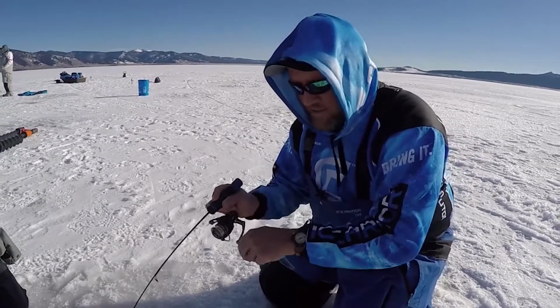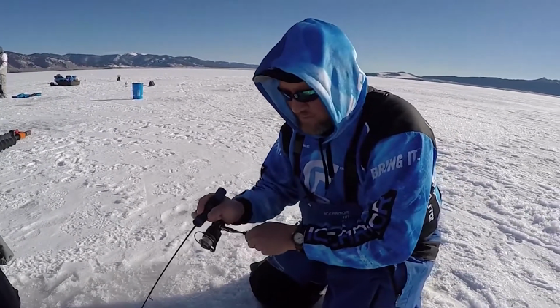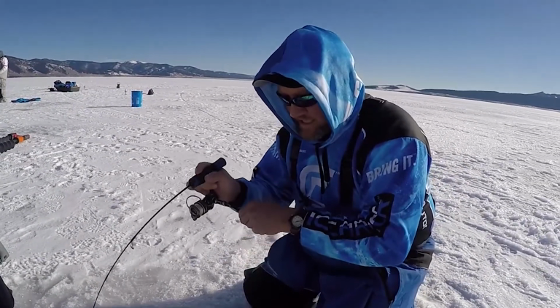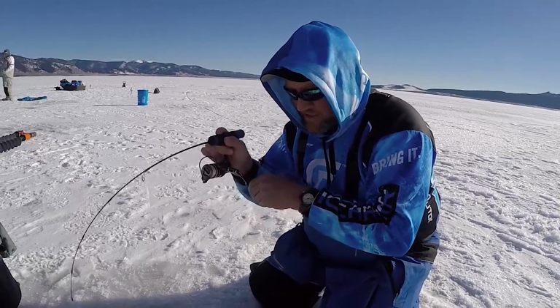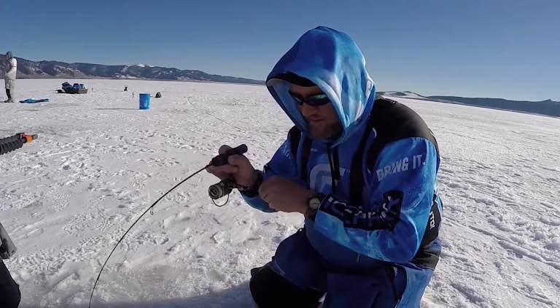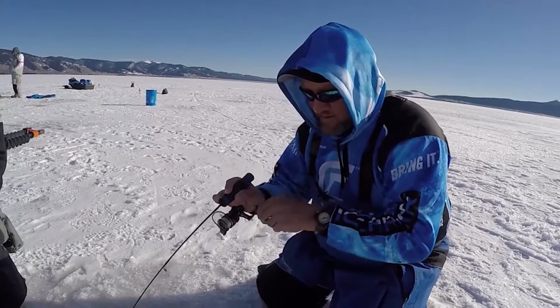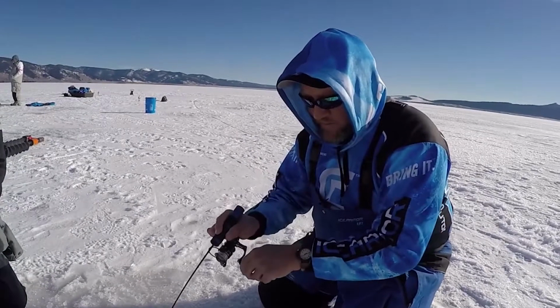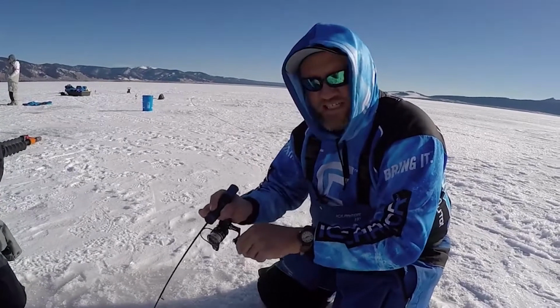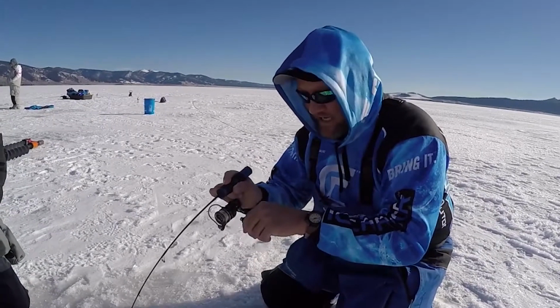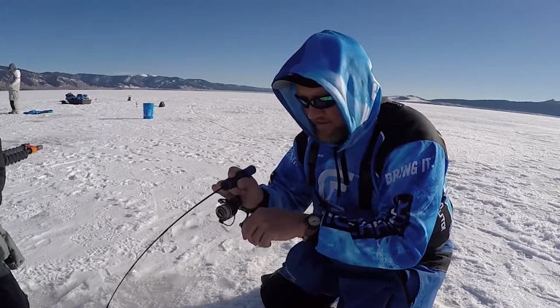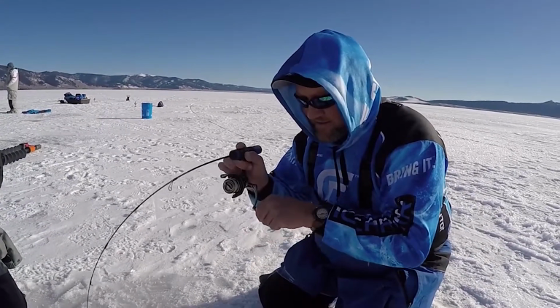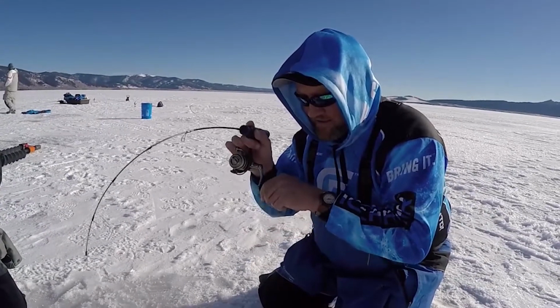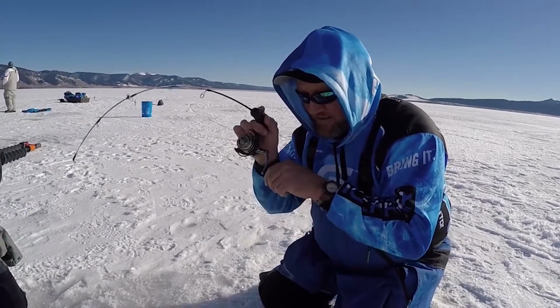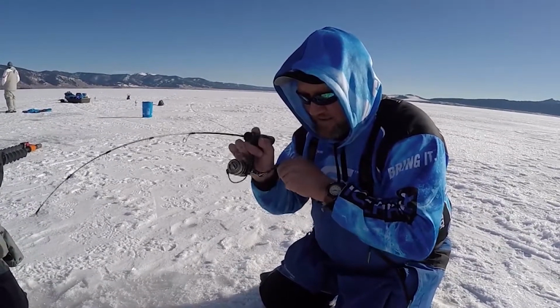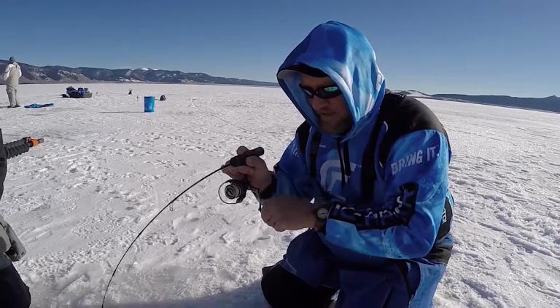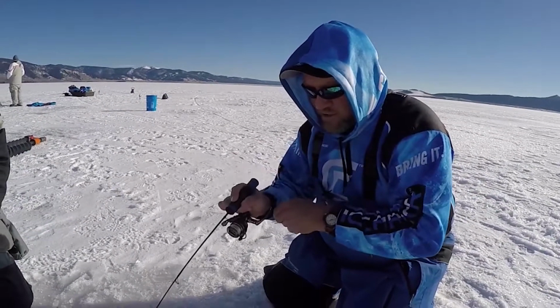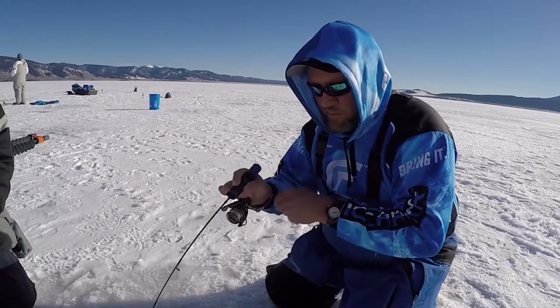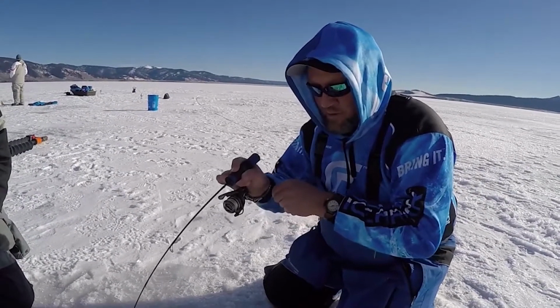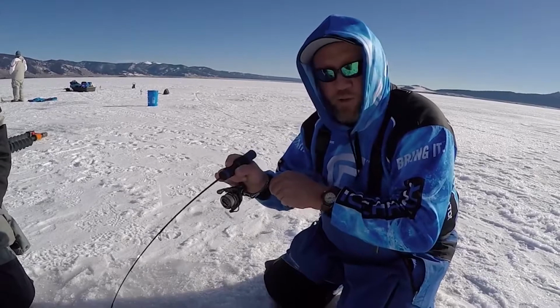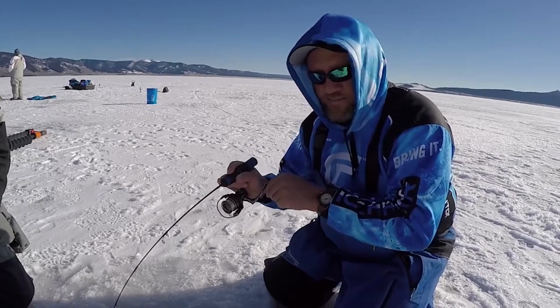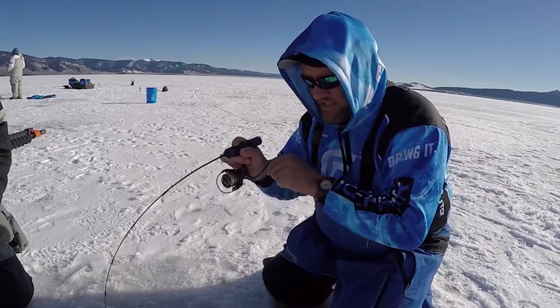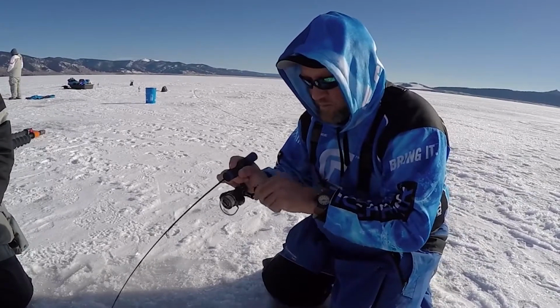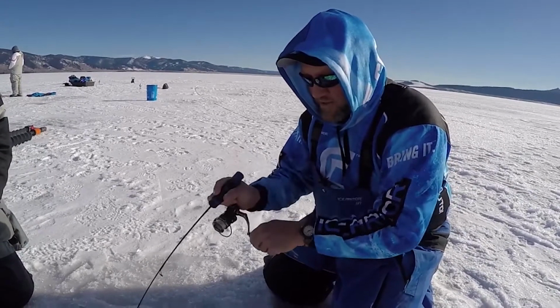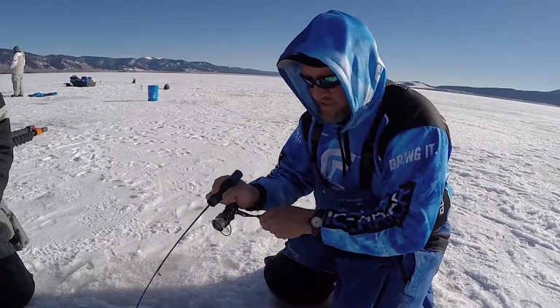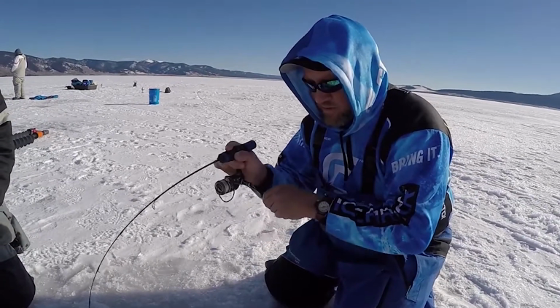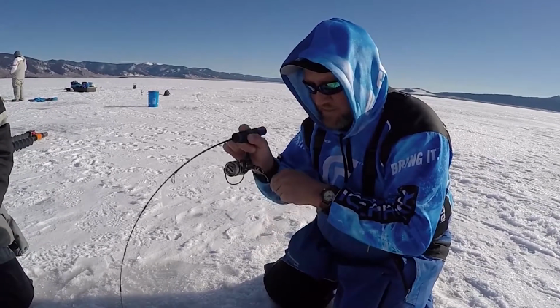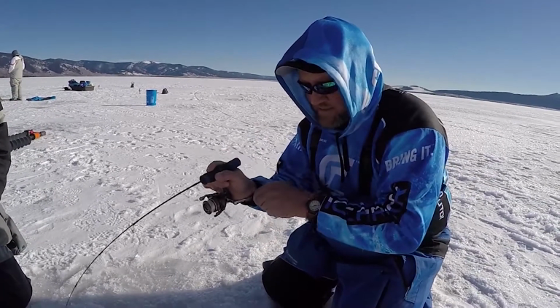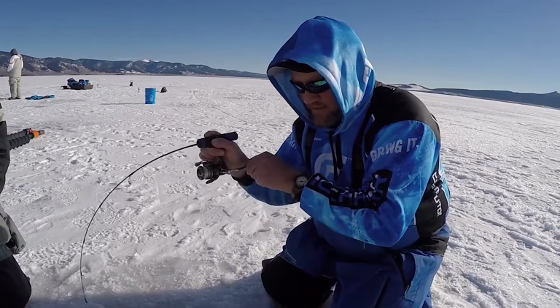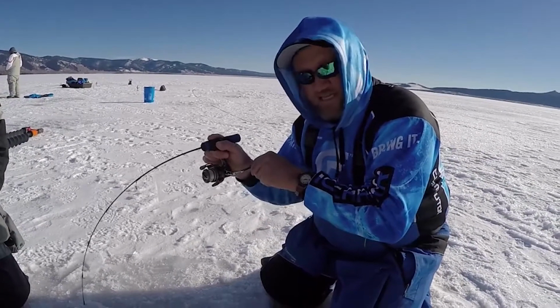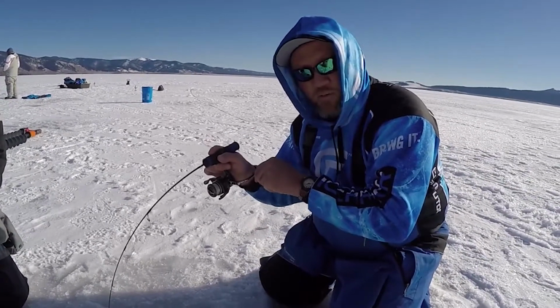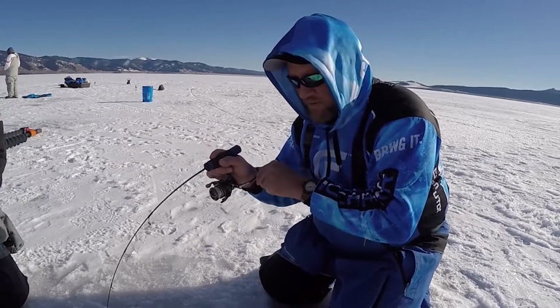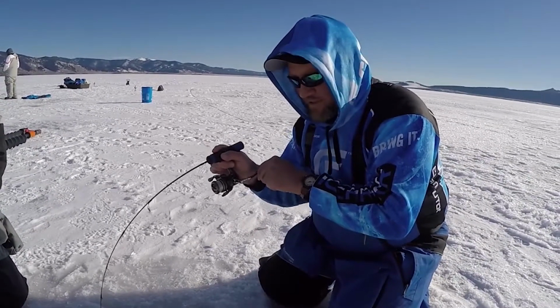That finesse game is where those medium power rods come in — for one-eighth to one-quarter ounce presentations, about 30 inches in length. Then down into some of your micro or quick-tip selections as well, so you can present those real light ones. That's kind of what we've got this fish on.